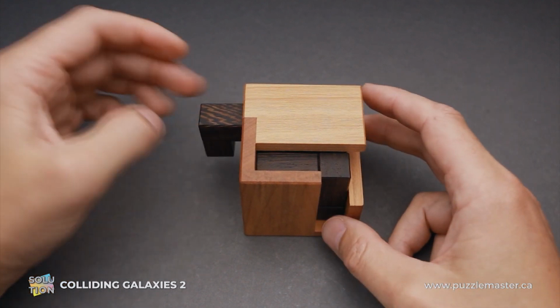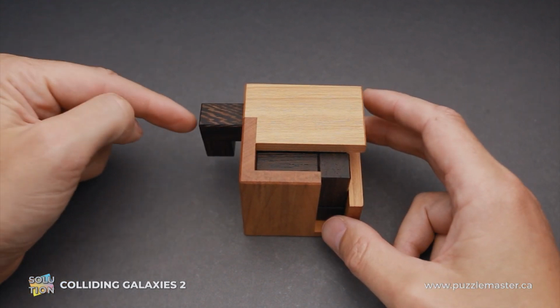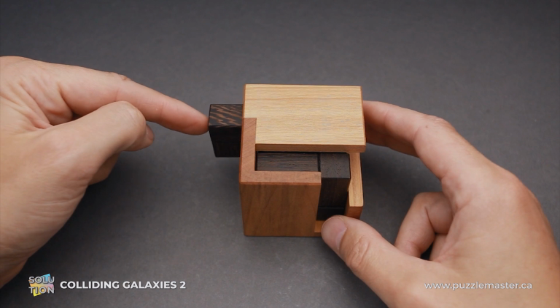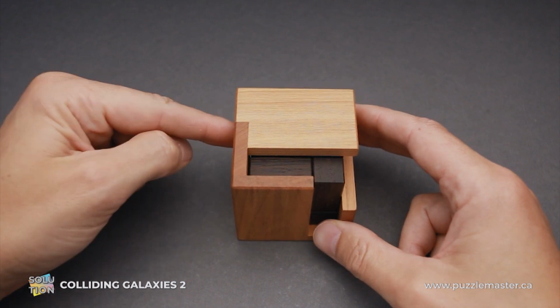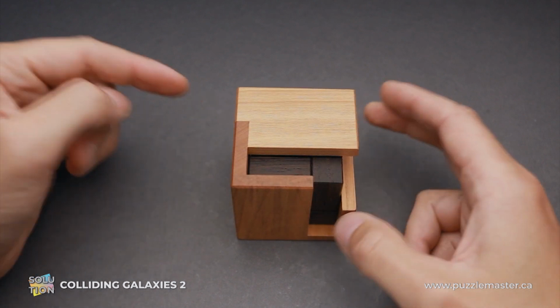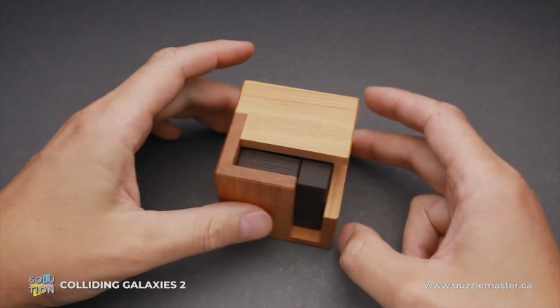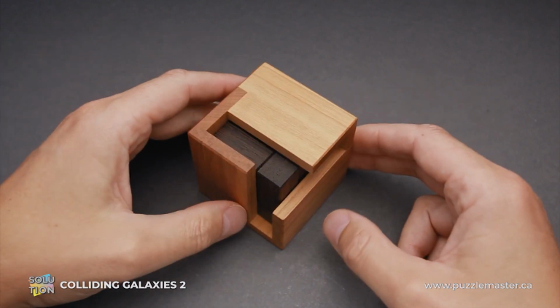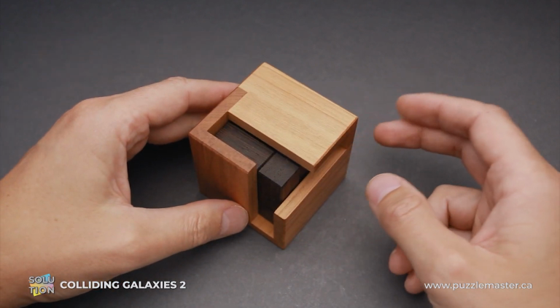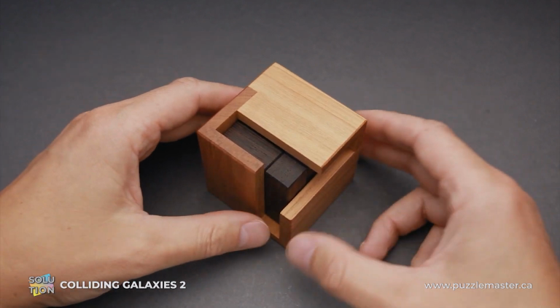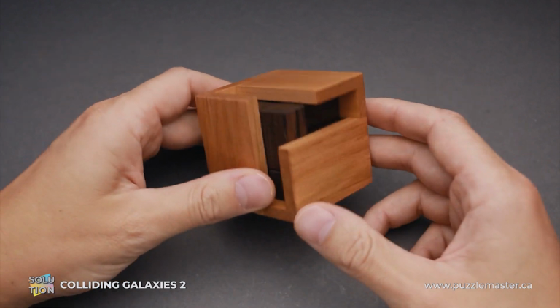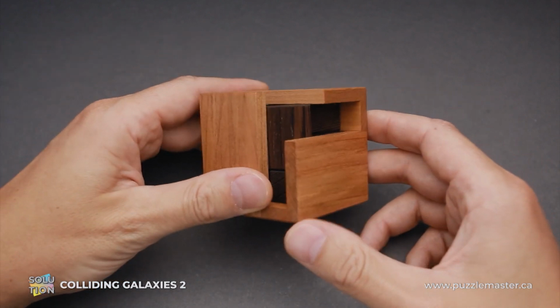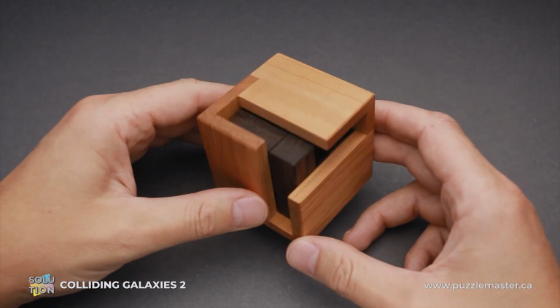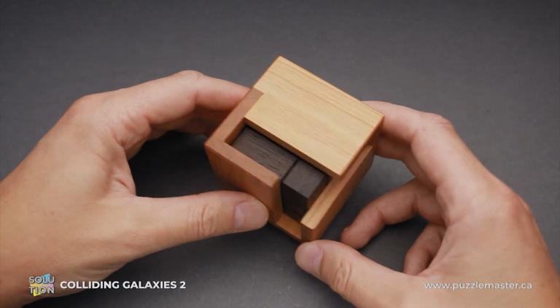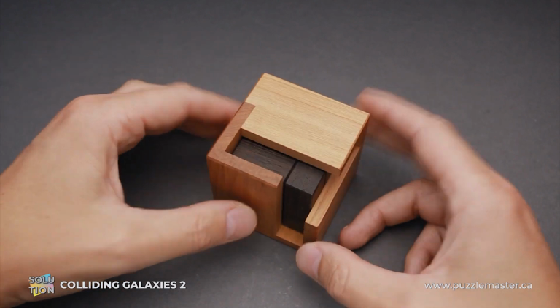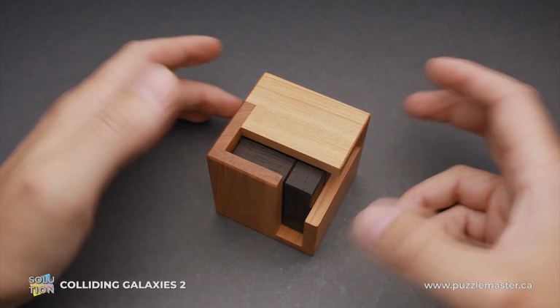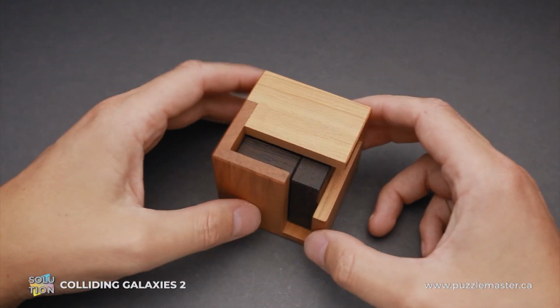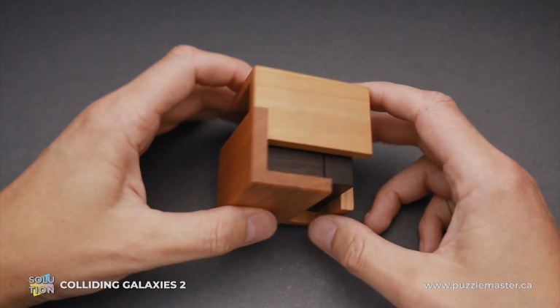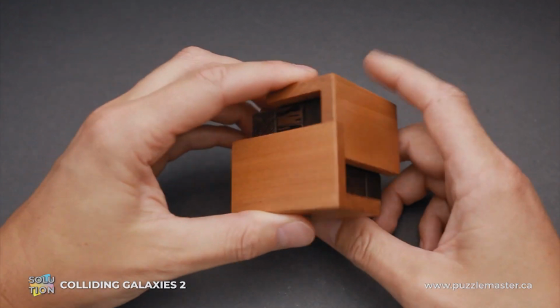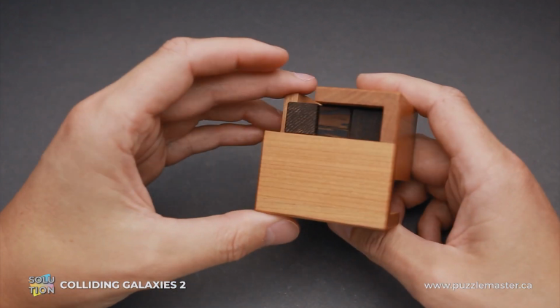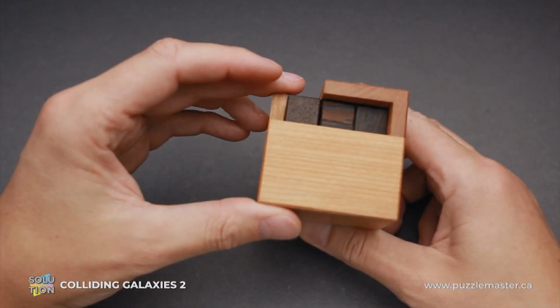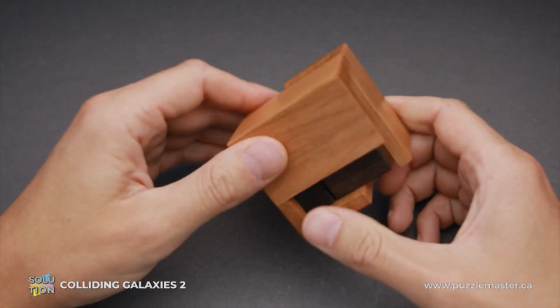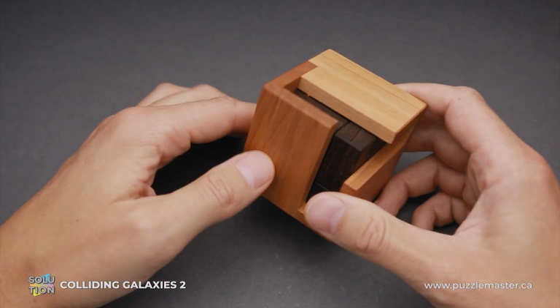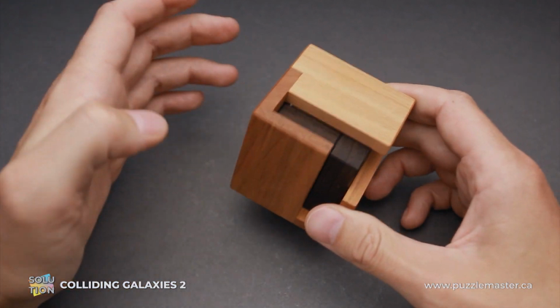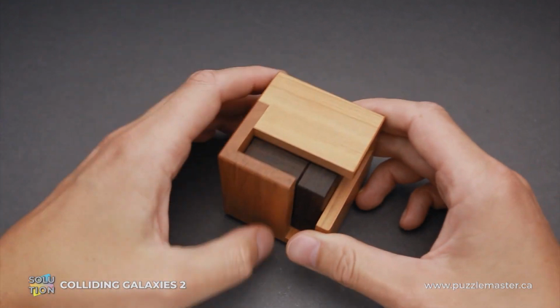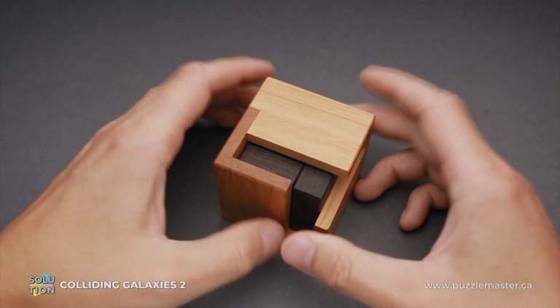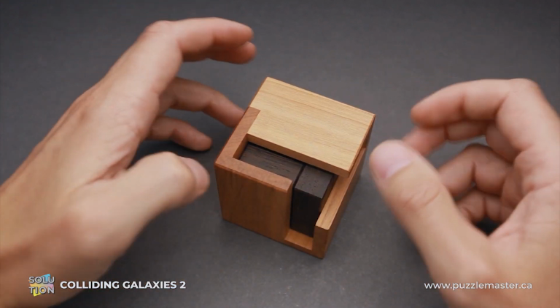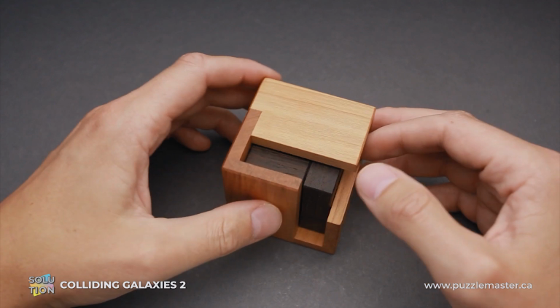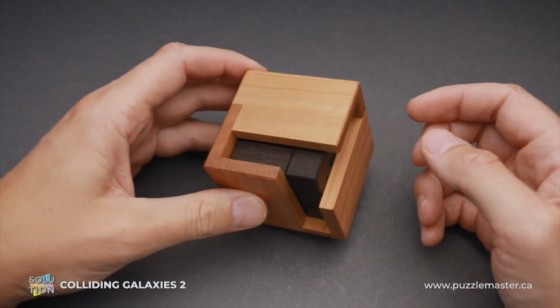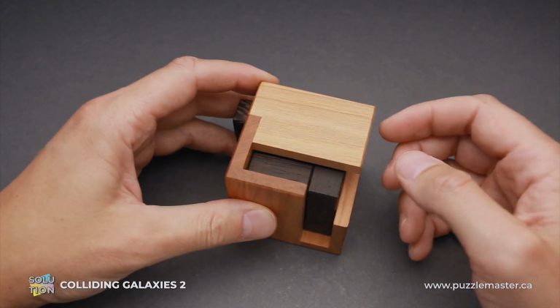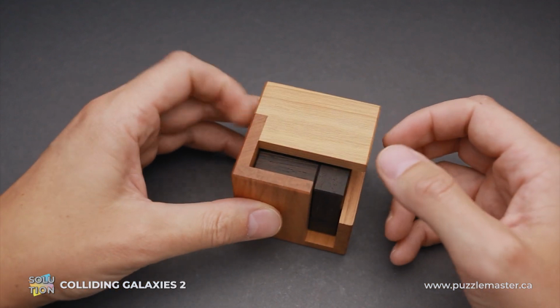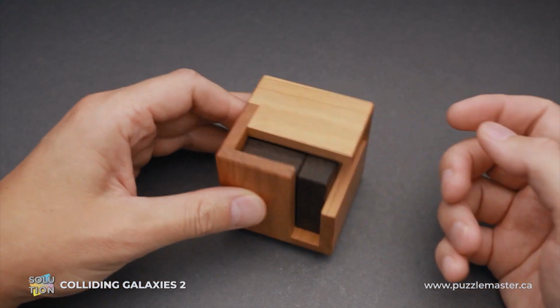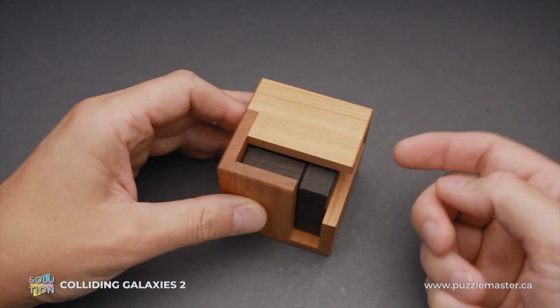The last move will be to move this piece inside and the puzzle is assembled. But since the puzzle is solved only when you solve it both ways, you have to remove all parts from the frame.